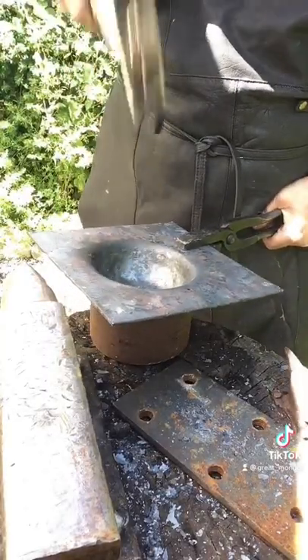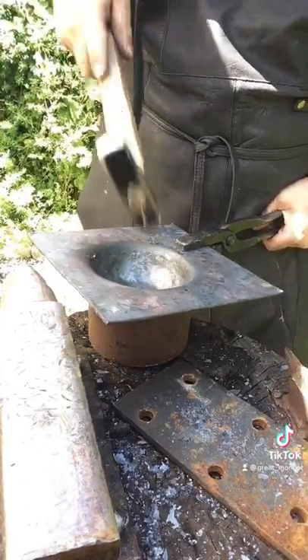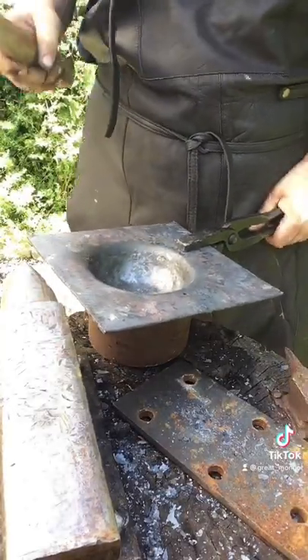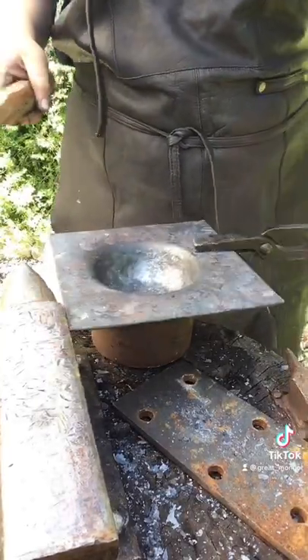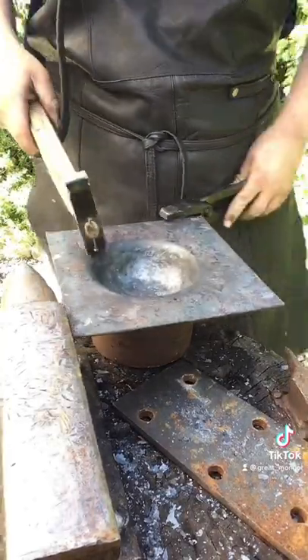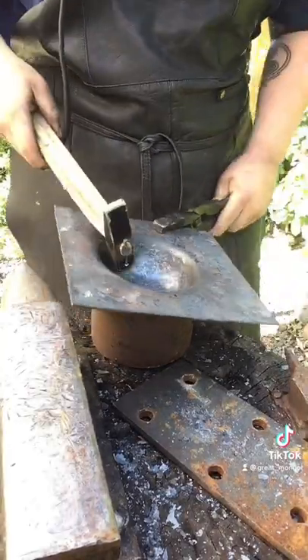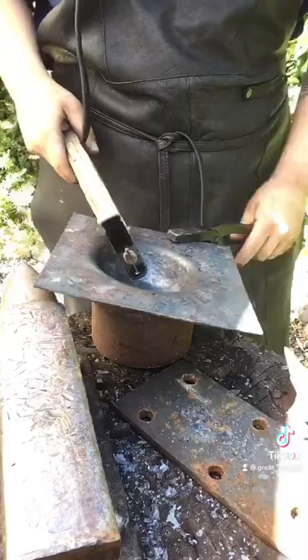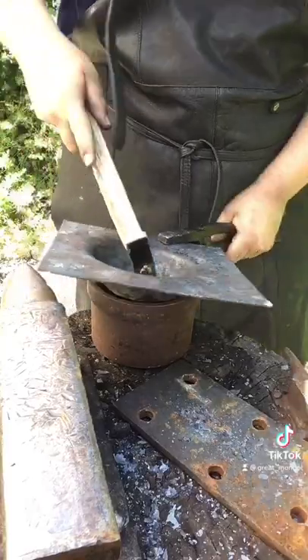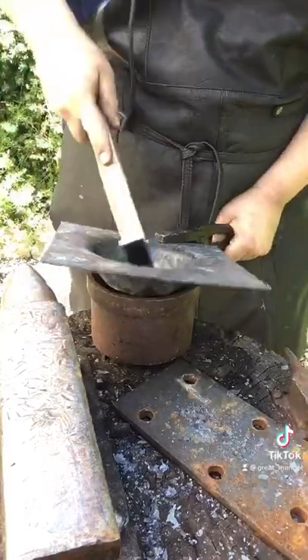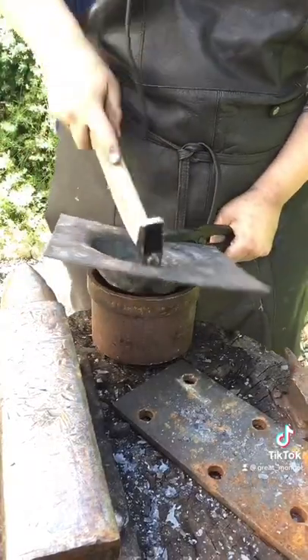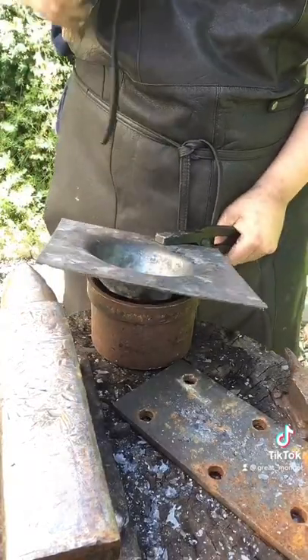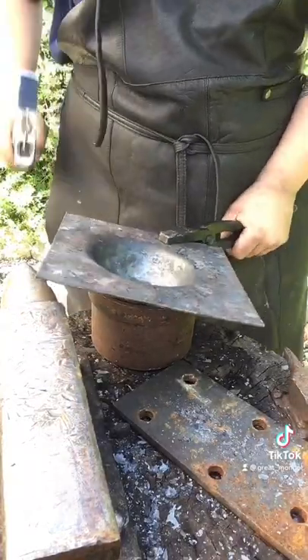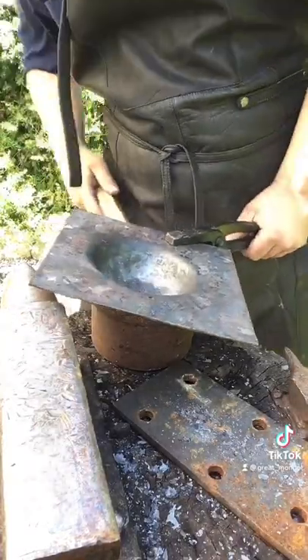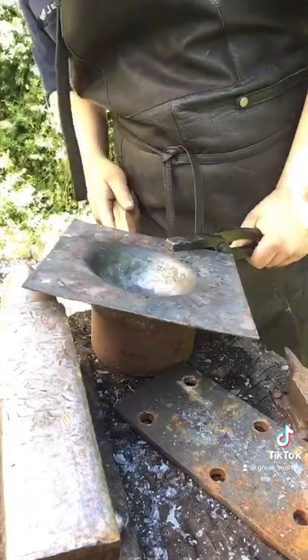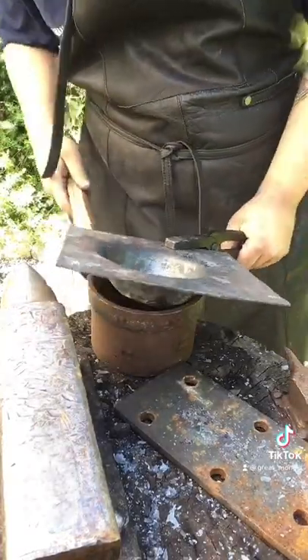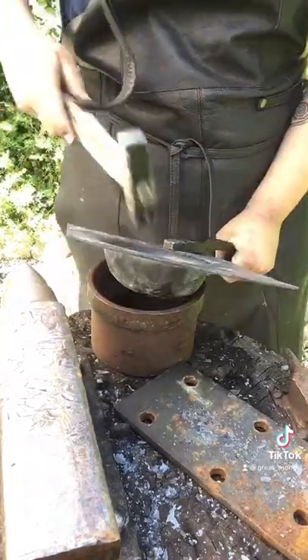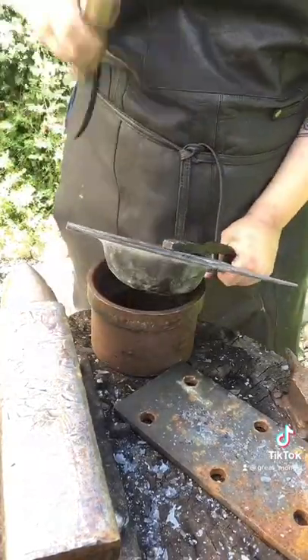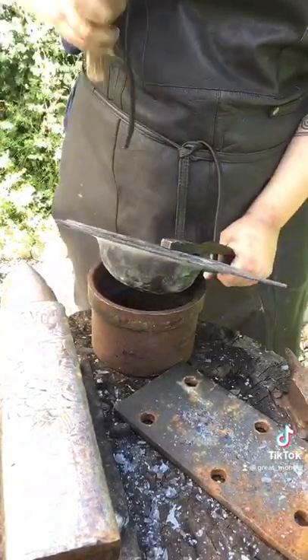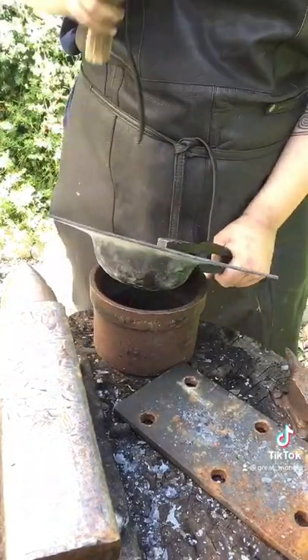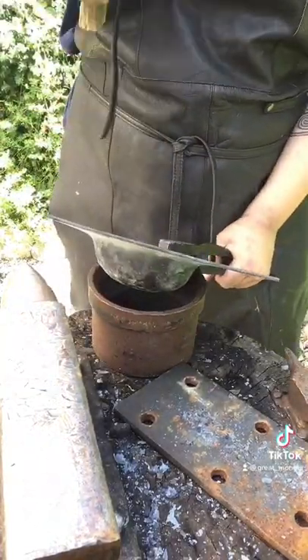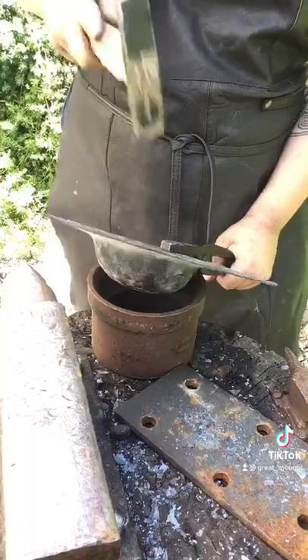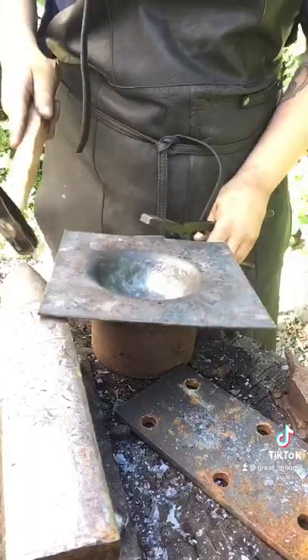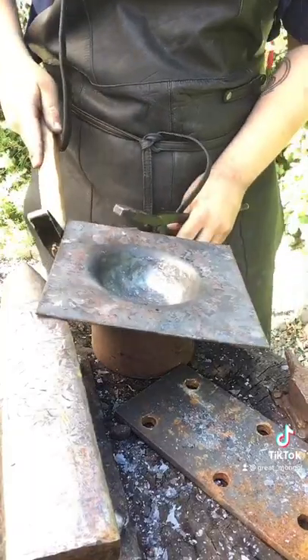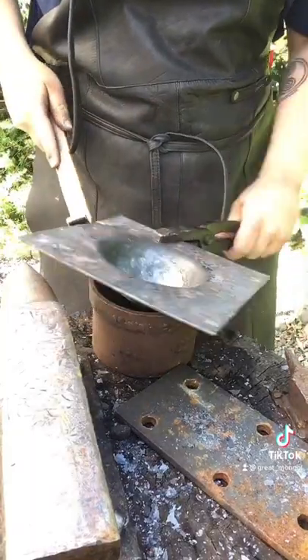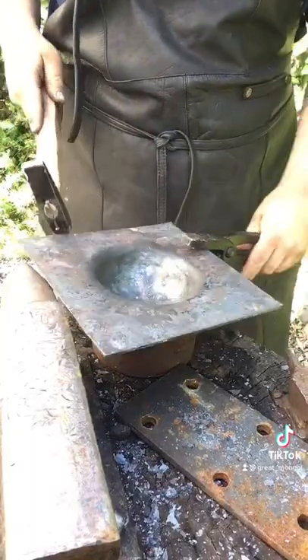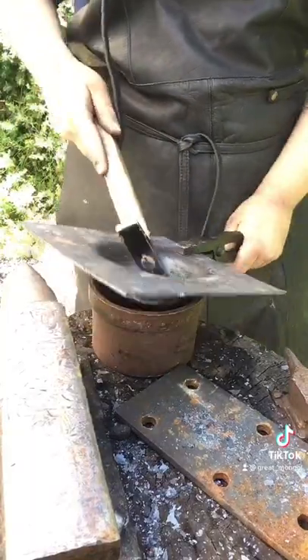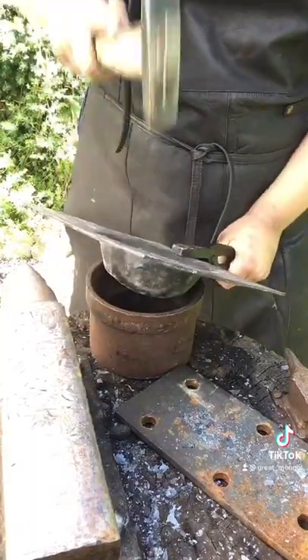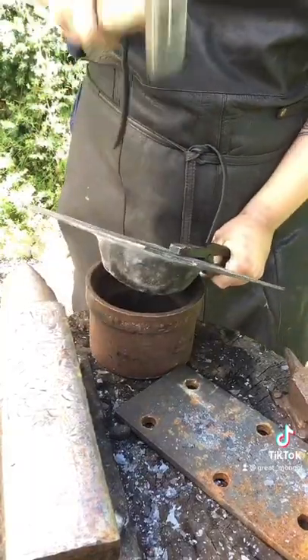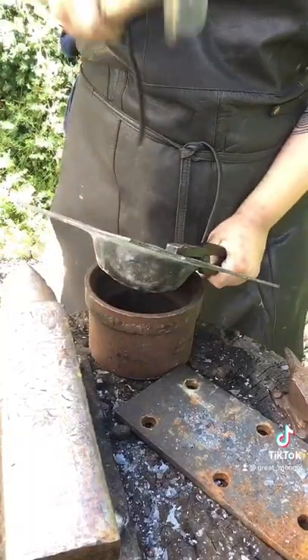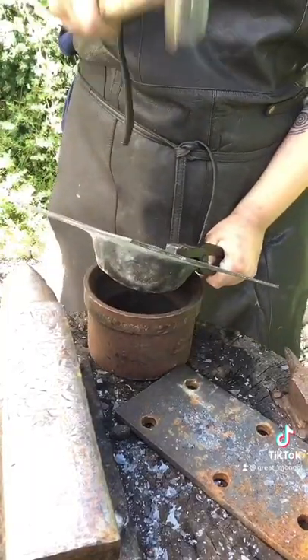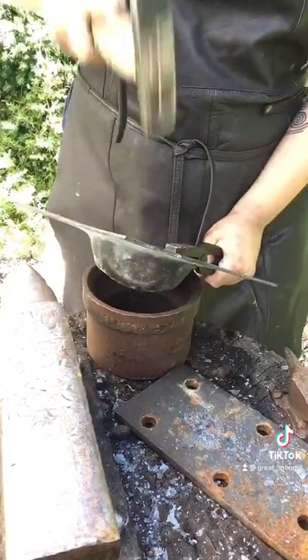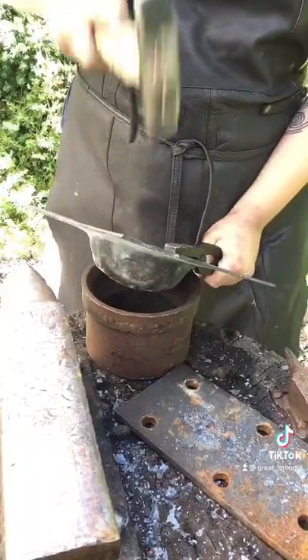It's also very important to start hammering the sides, then later on in the middle, because you need the middle to be as thick as possible. You can use anywhere between 2 and 3mm plate steel, otherwise it either gets too thin or too heavy.